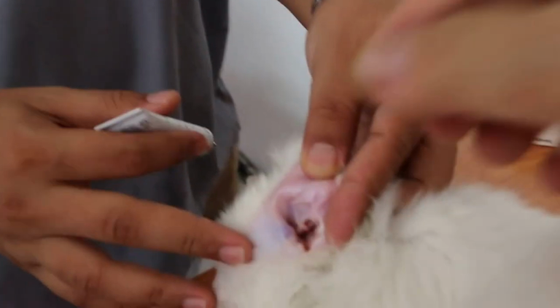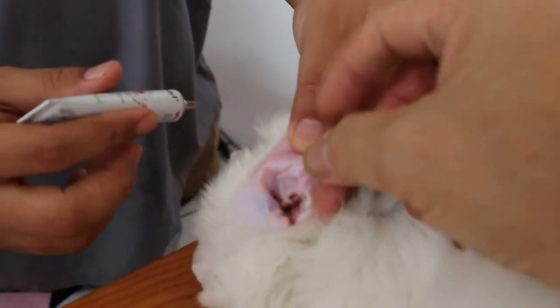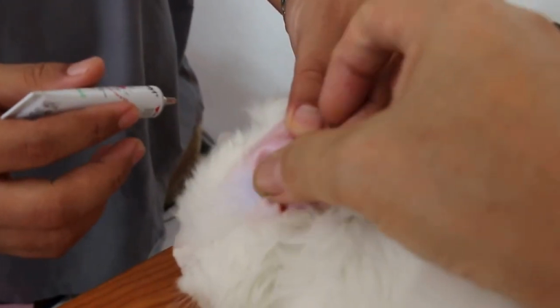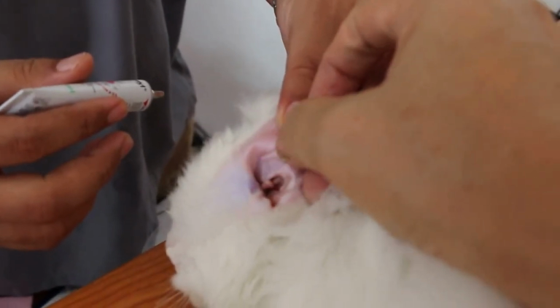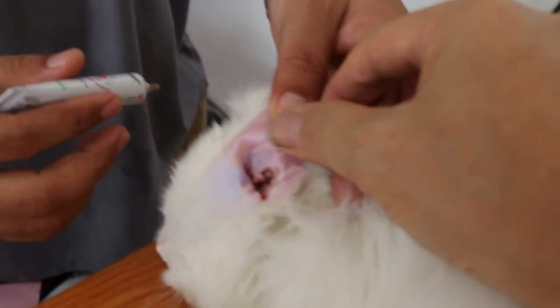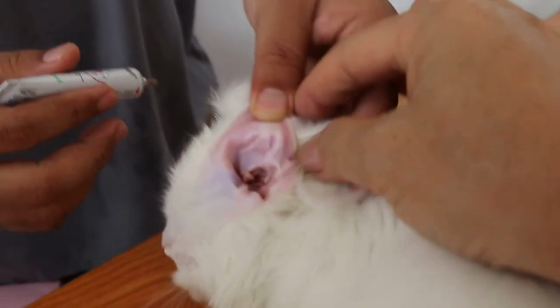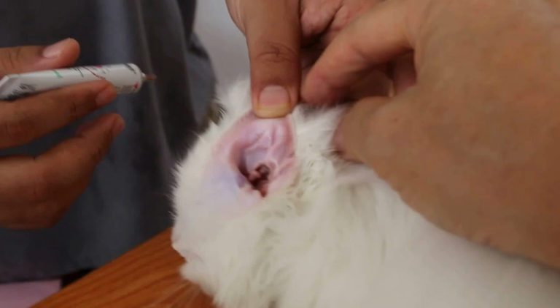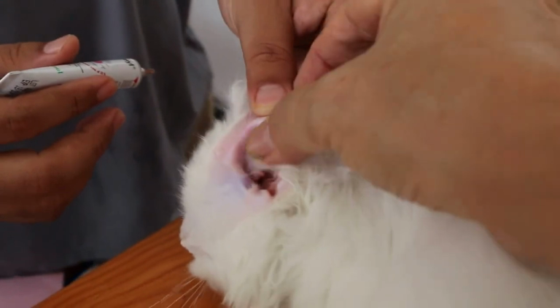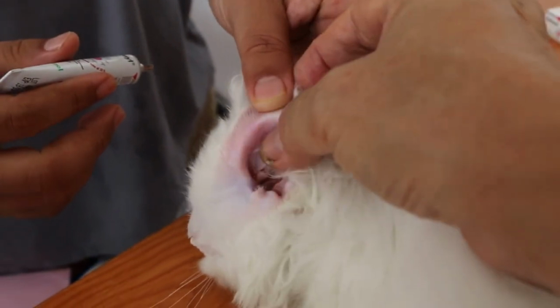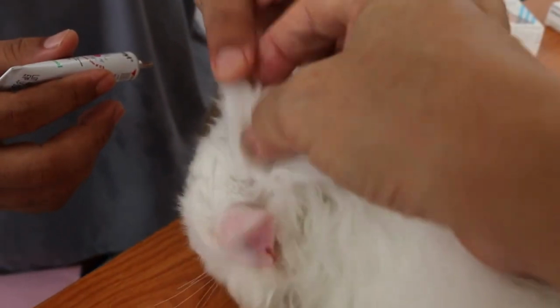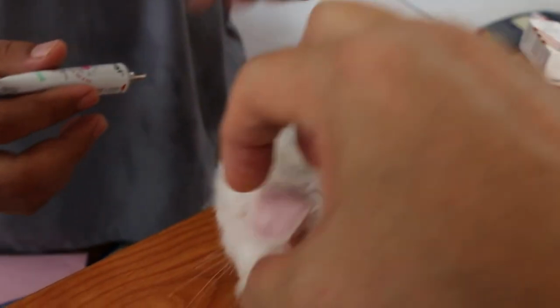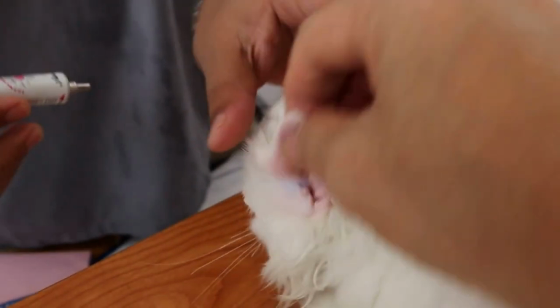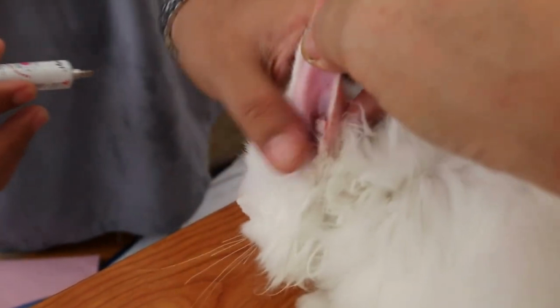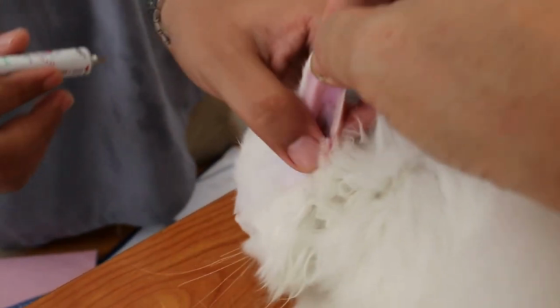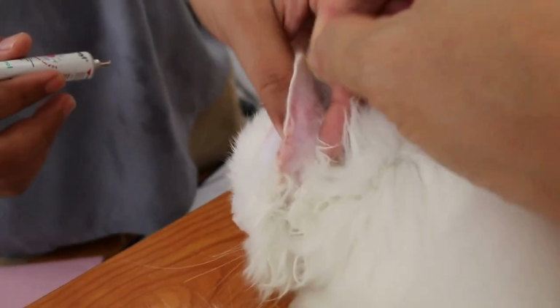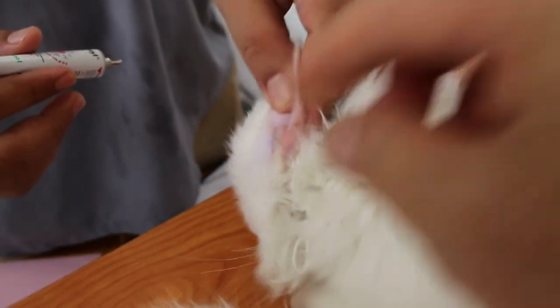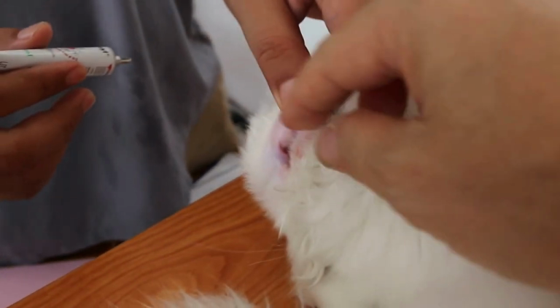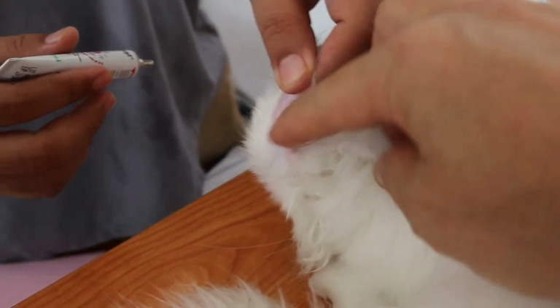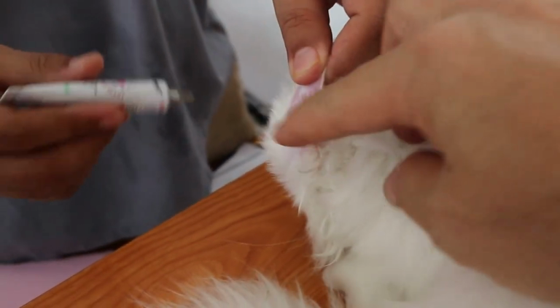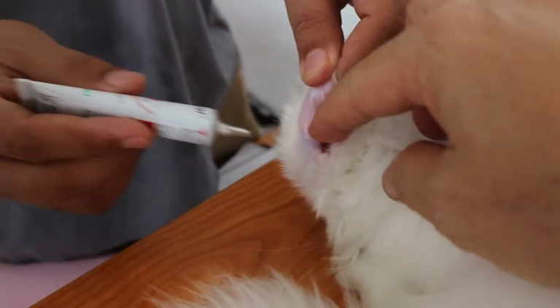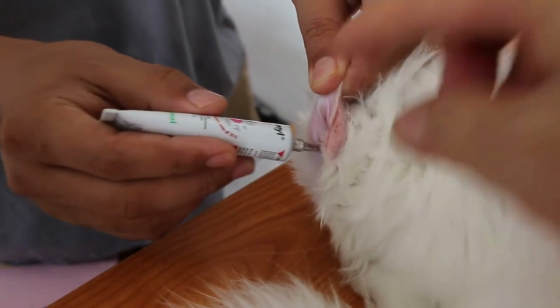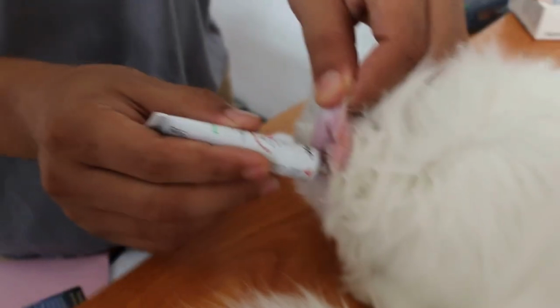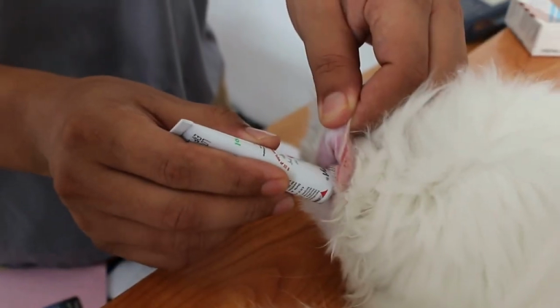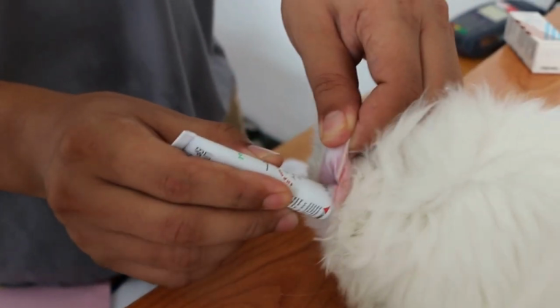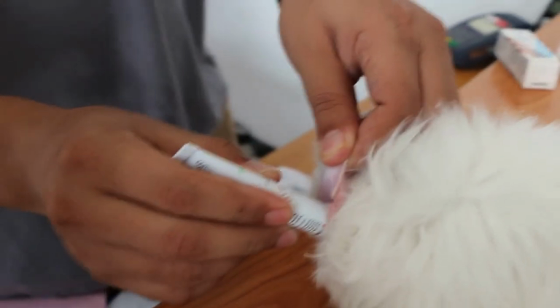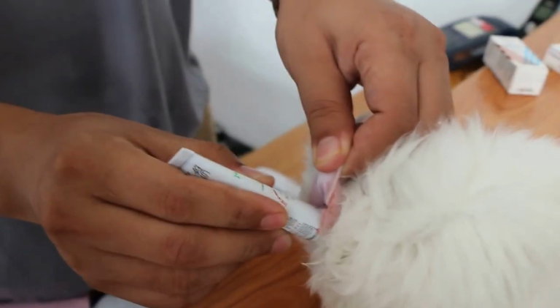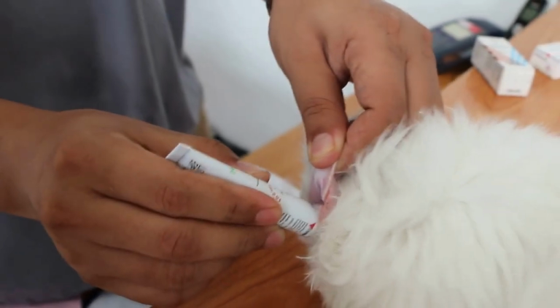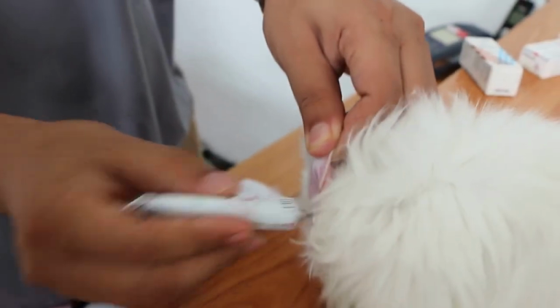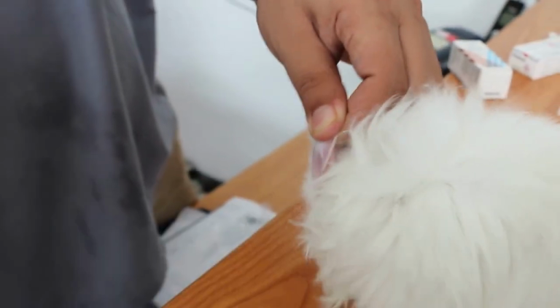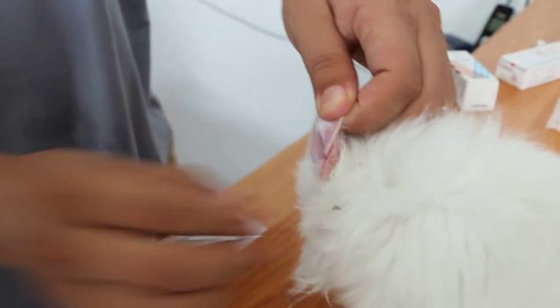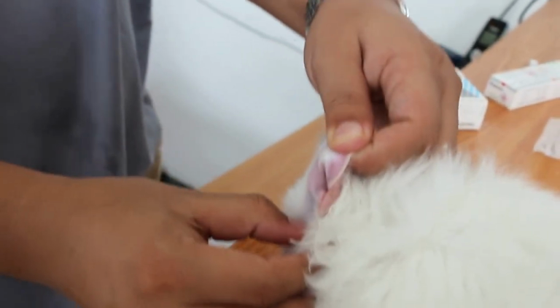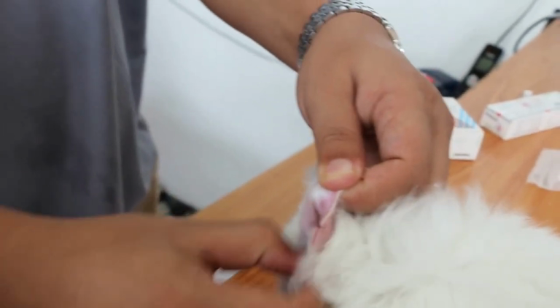One hand — hold and lift up the ear flap. Now show him, hold up like that. Lift up the ear flap. Then put five drops in. Press five drops in. Then massage.